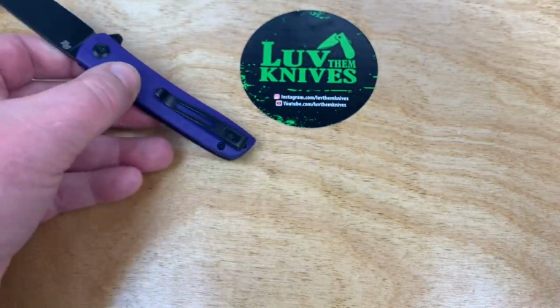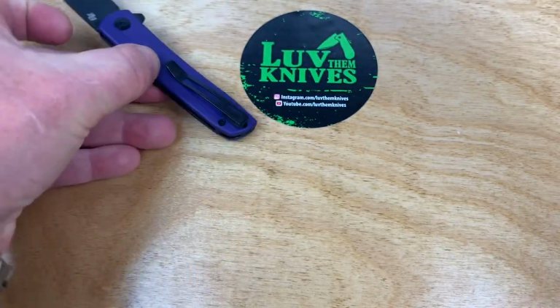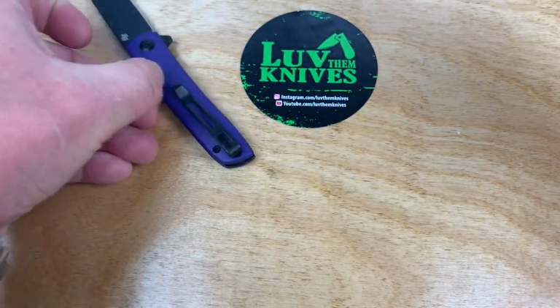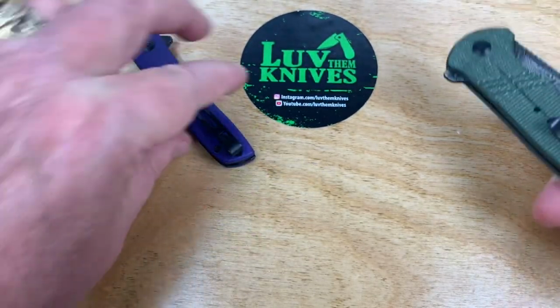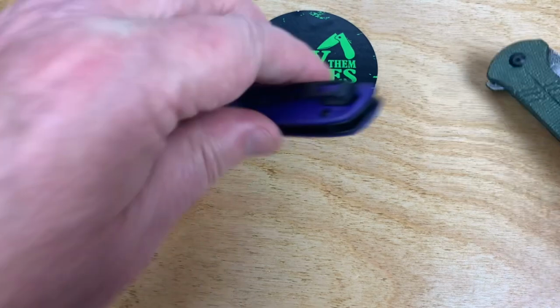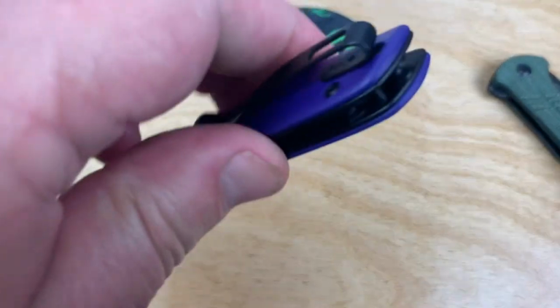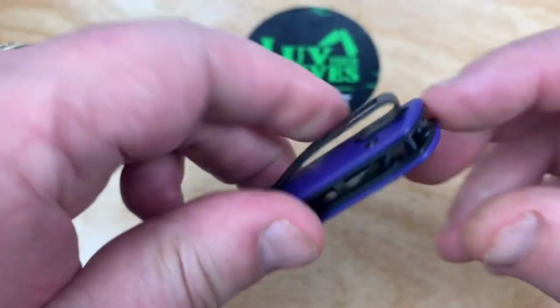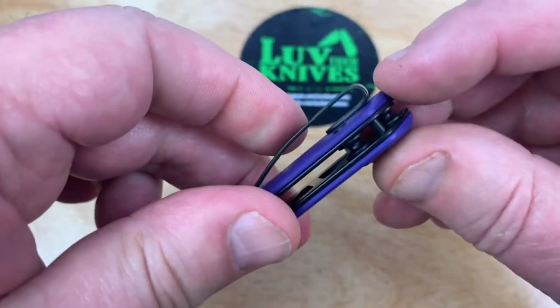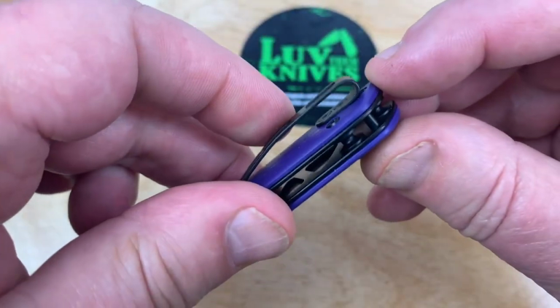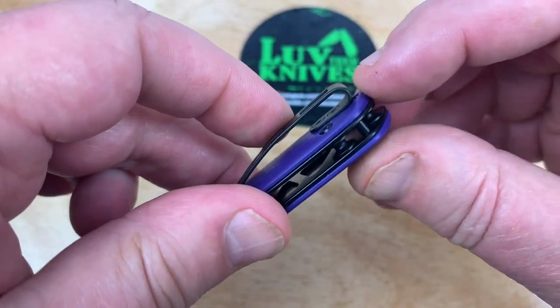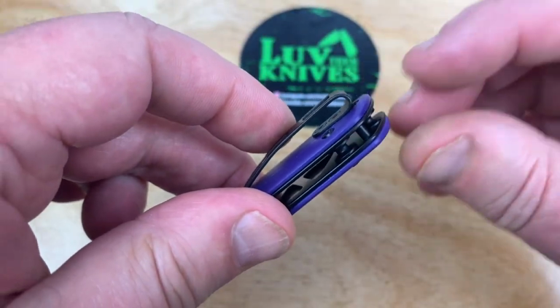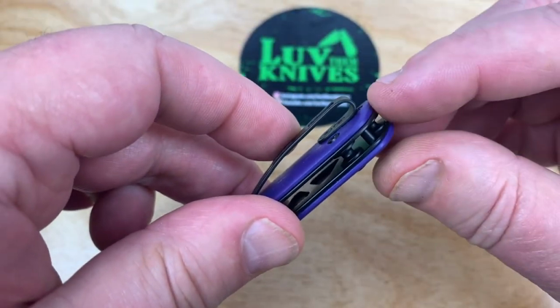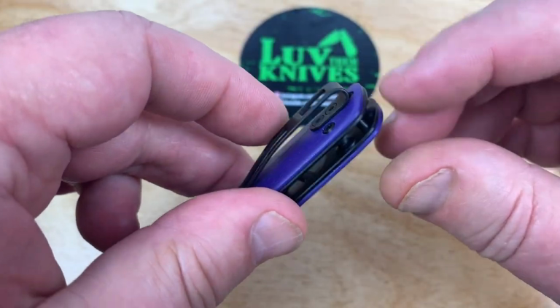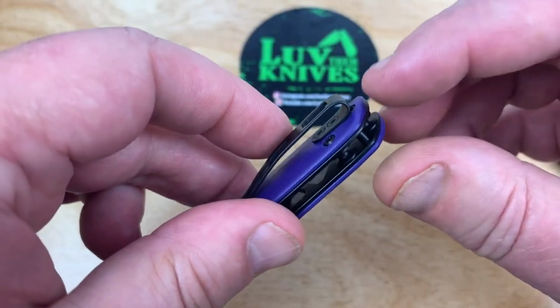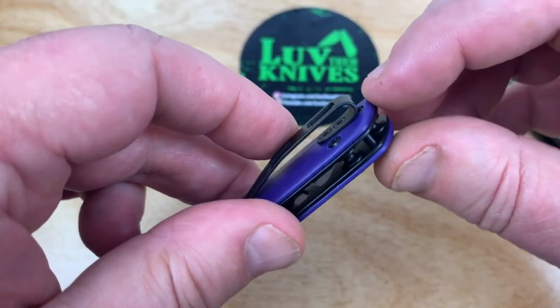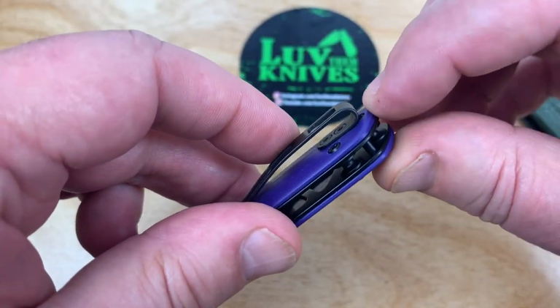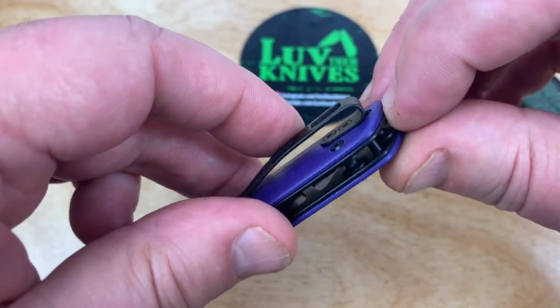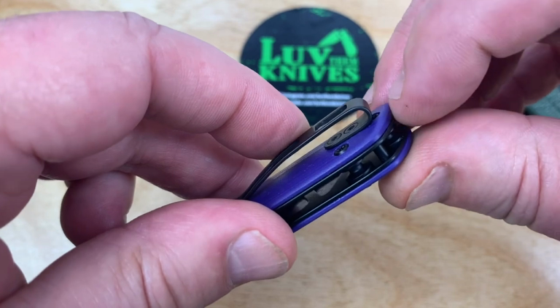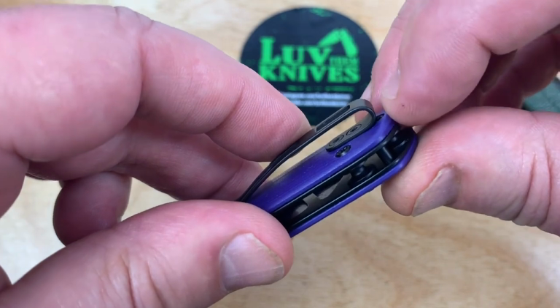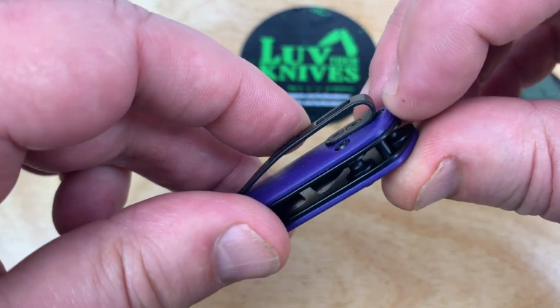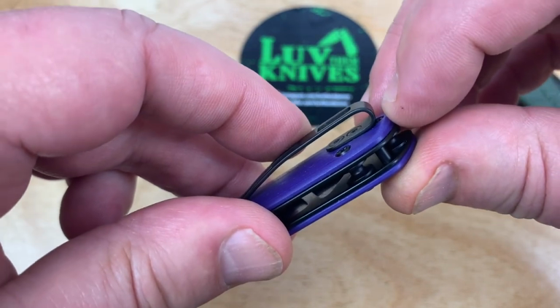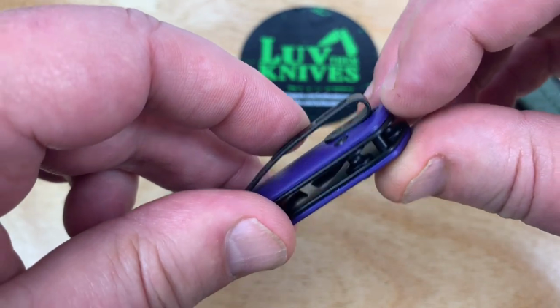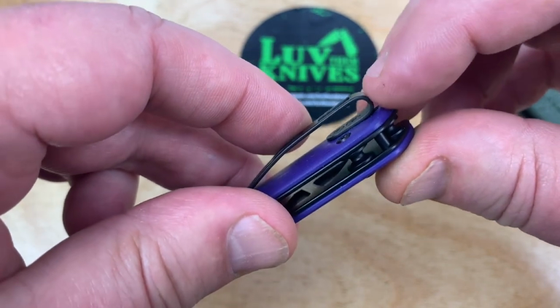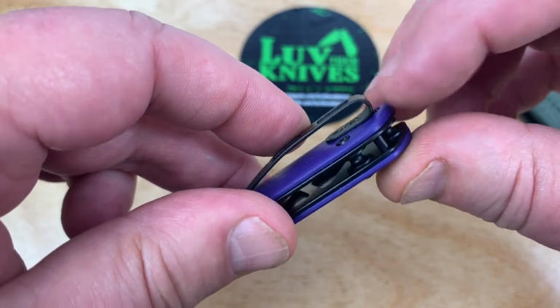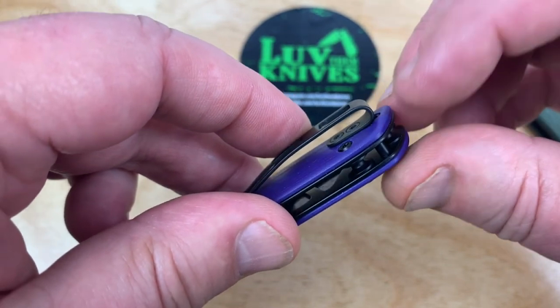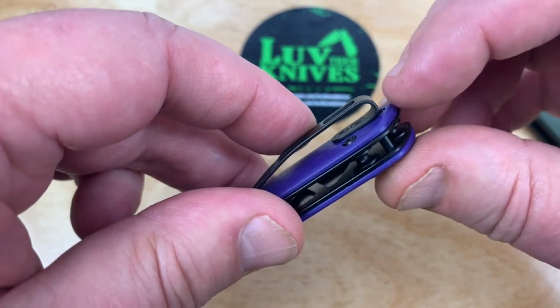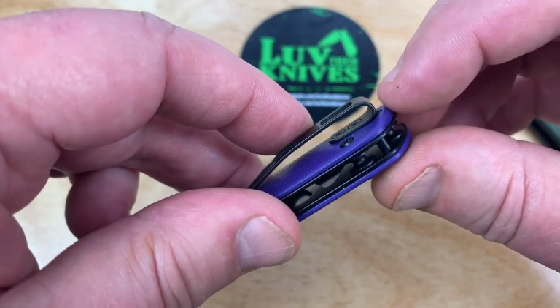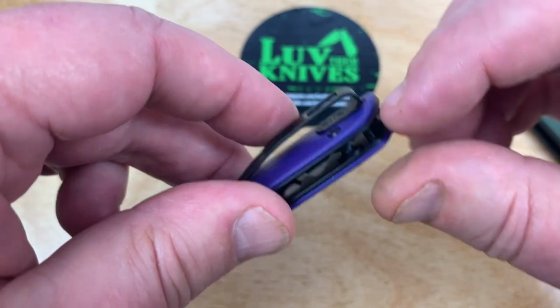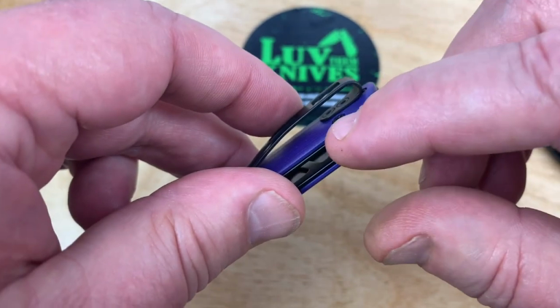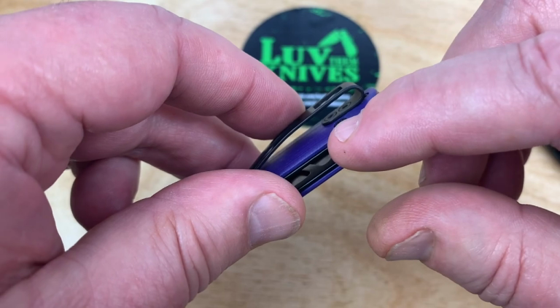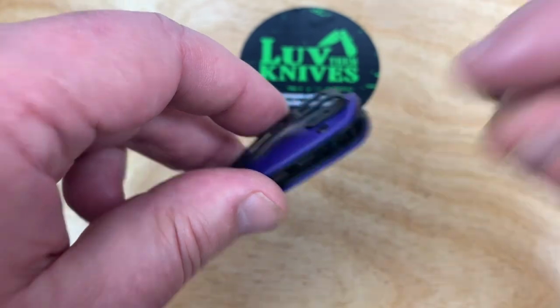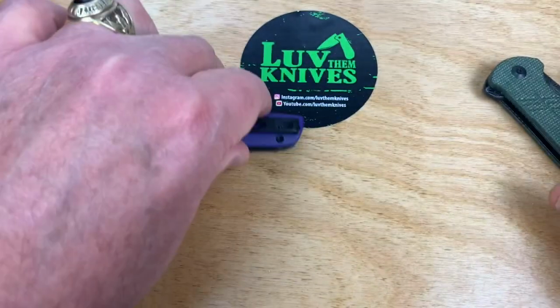I was saying — just kick this back another notch and use that screw right there that goes through the standoff for the deep carry. It'll make it deeper carry, and then you can eliminate that extra screw.